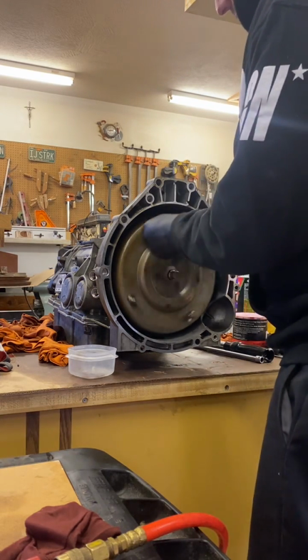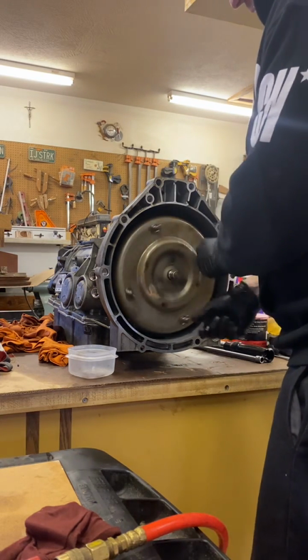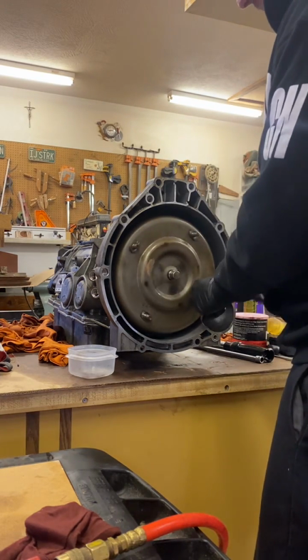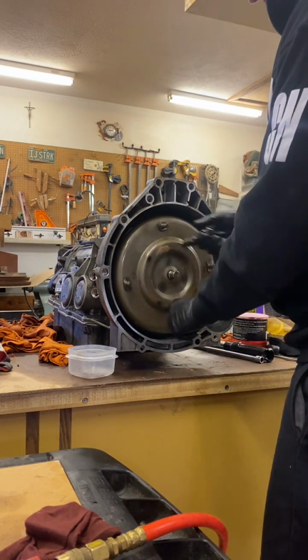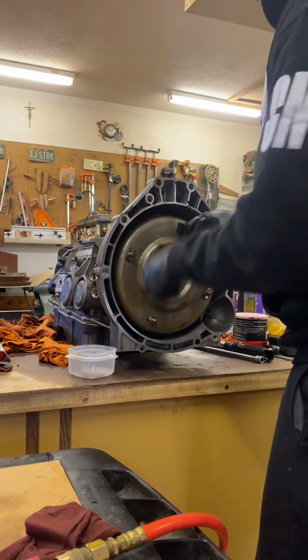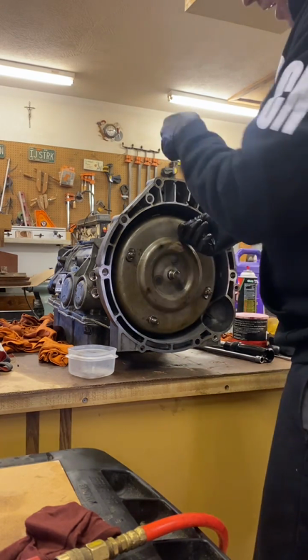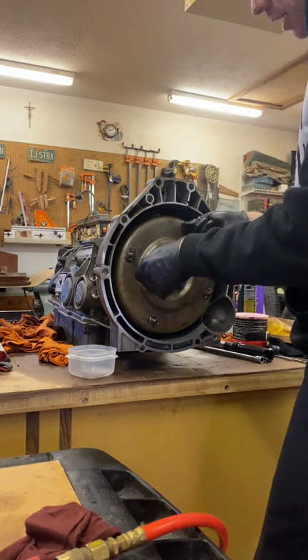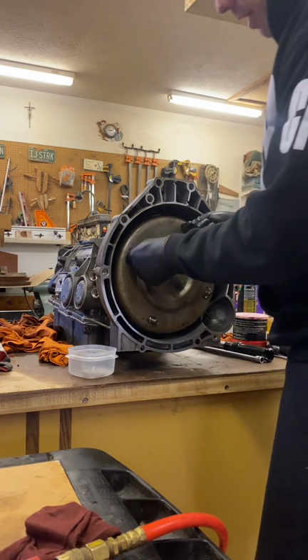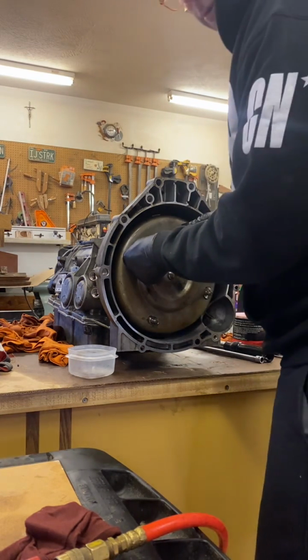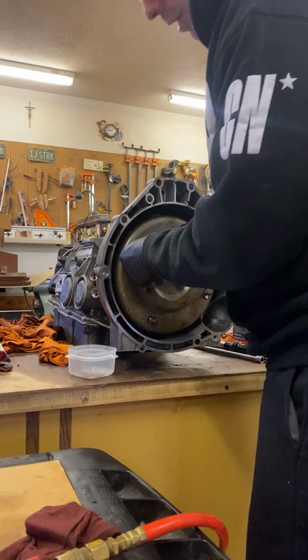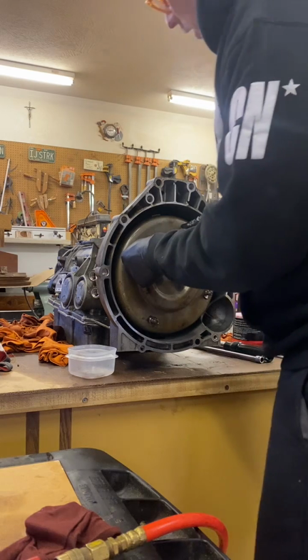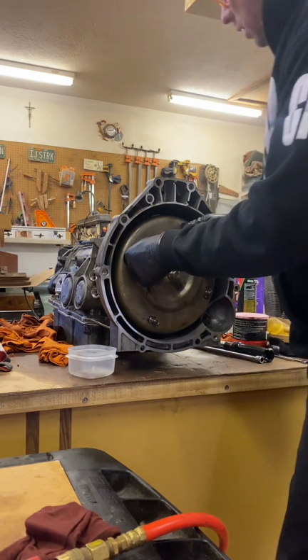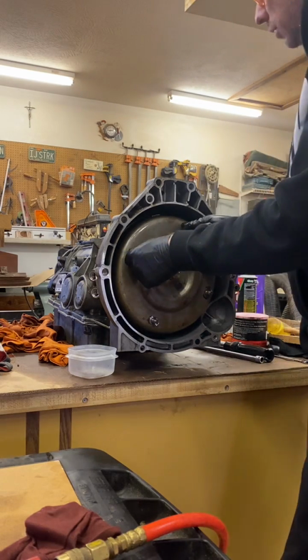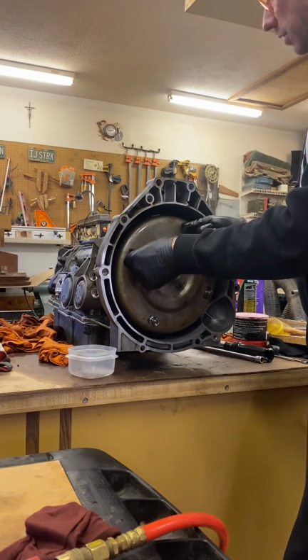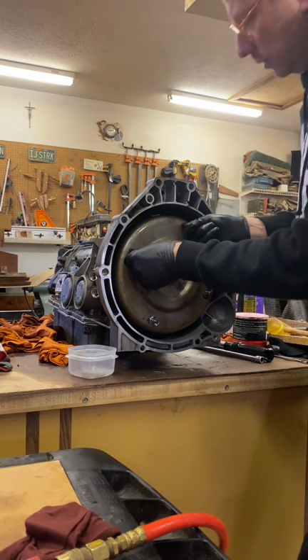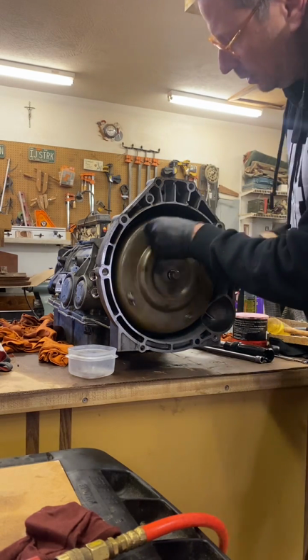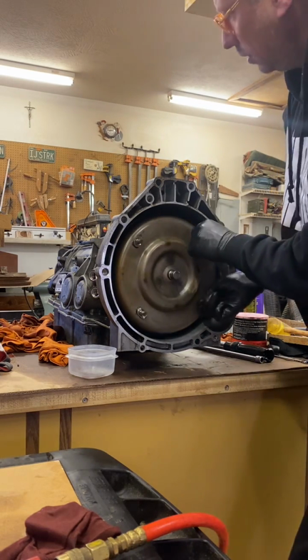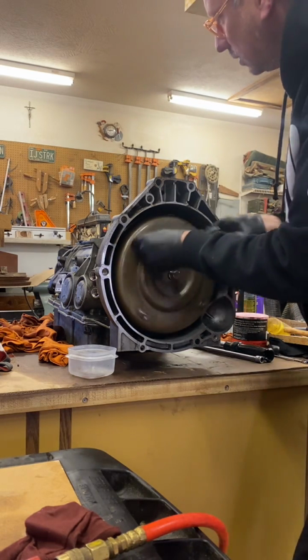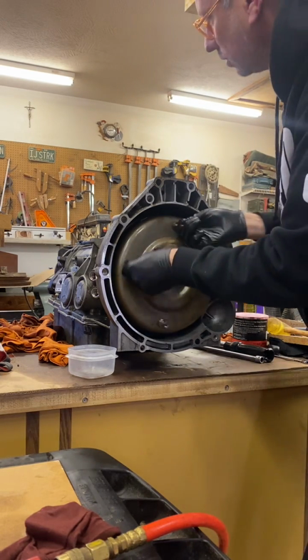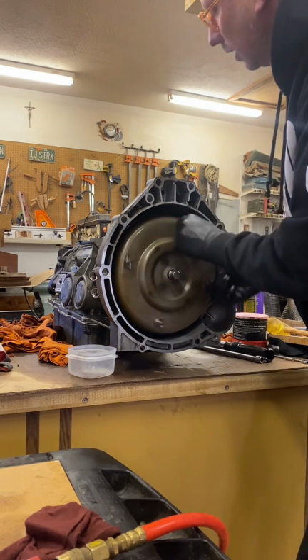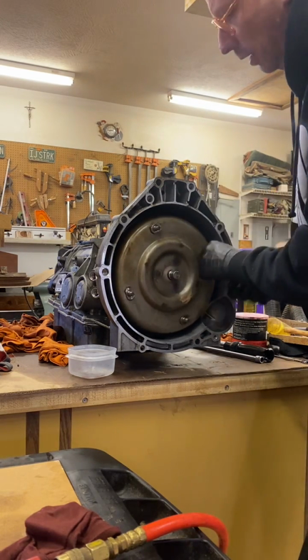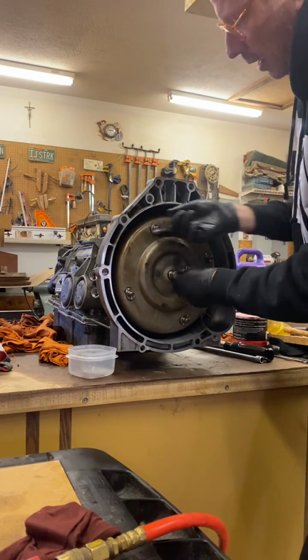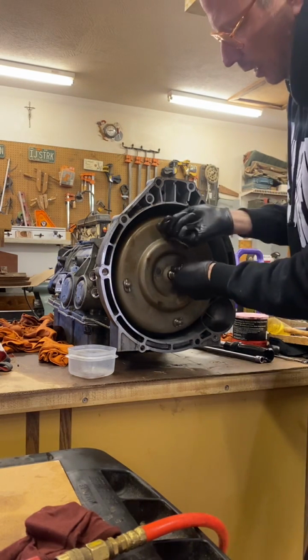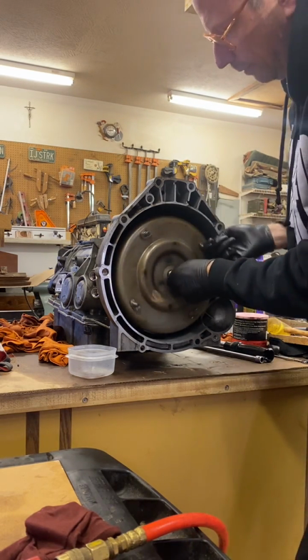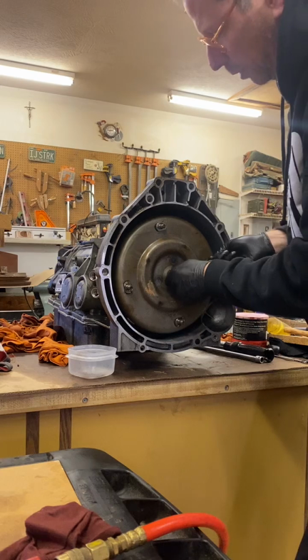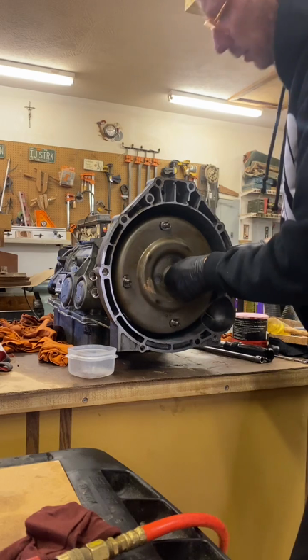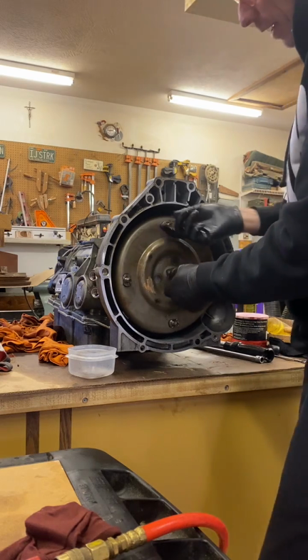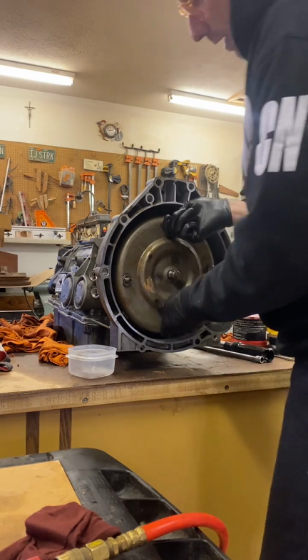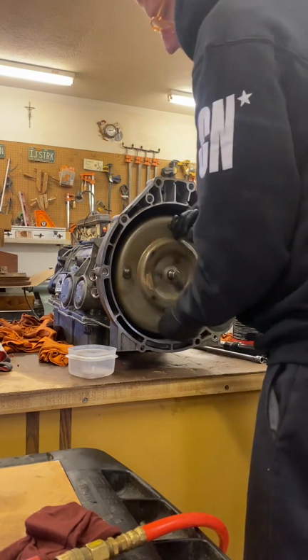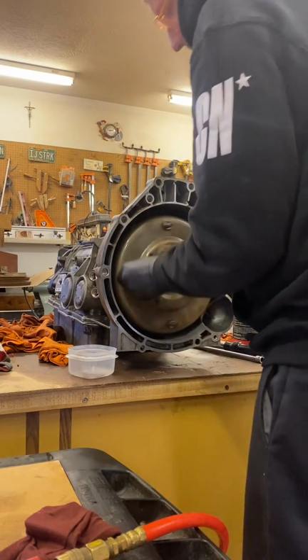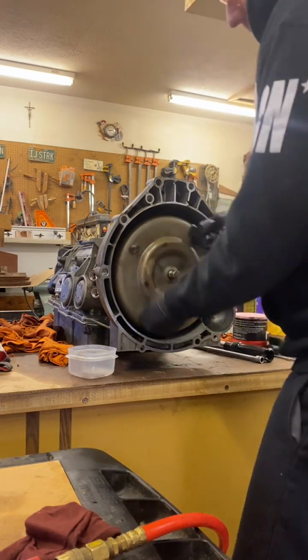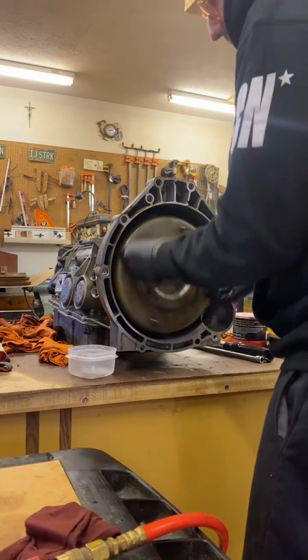The rear output shaft is not turning — it's got the flange on it already for the drive shaft to attach to, and it's not turning. I don't know if it's supposed to, and I didn't hear any clunks.